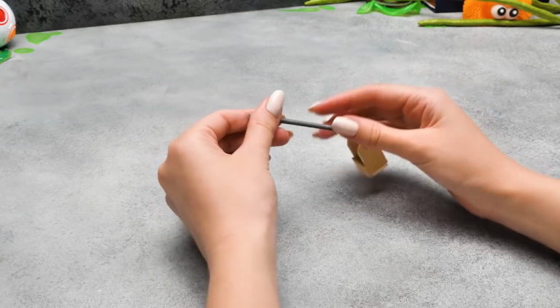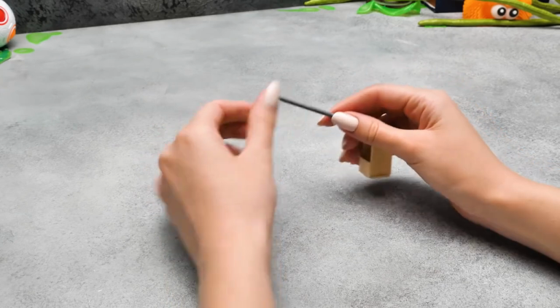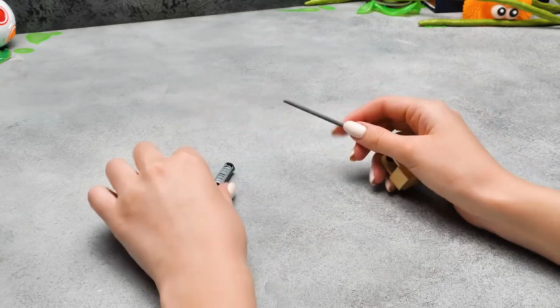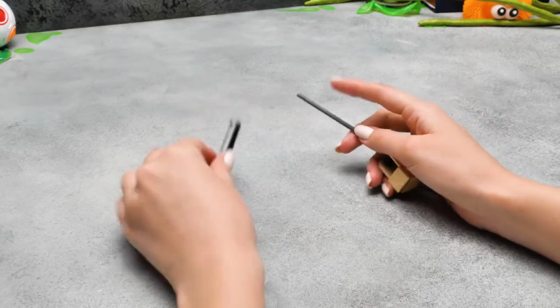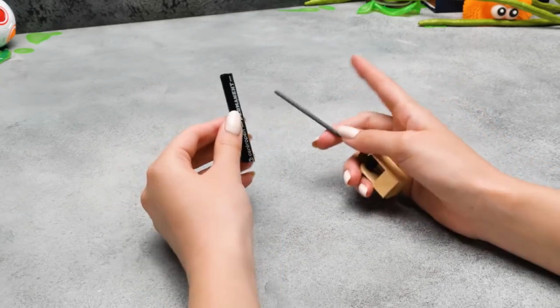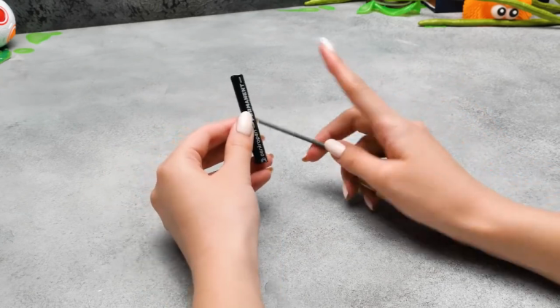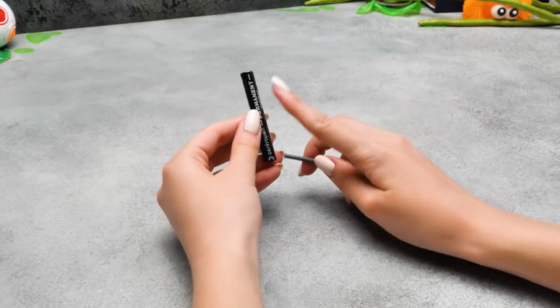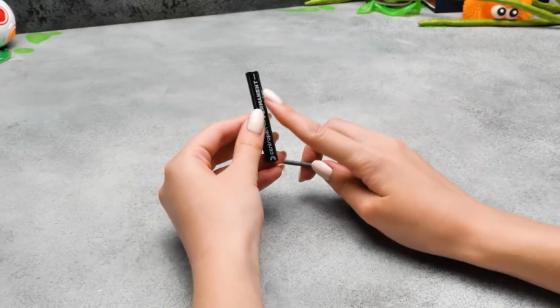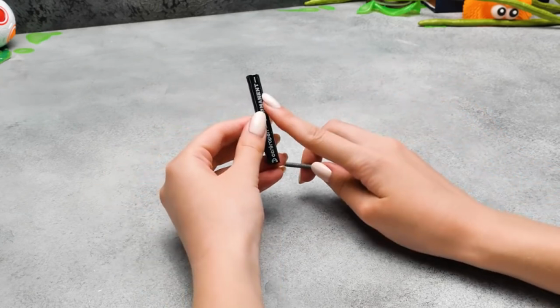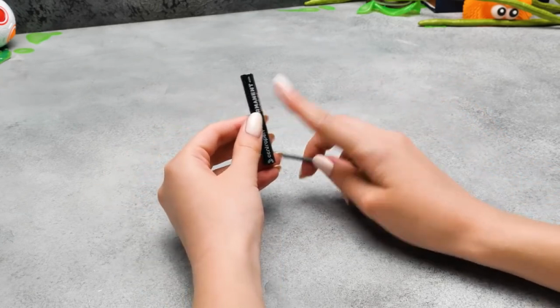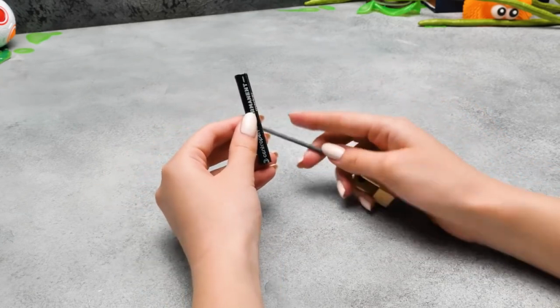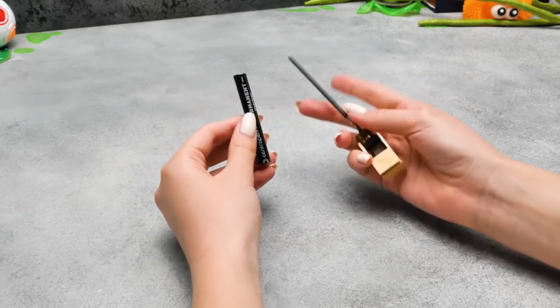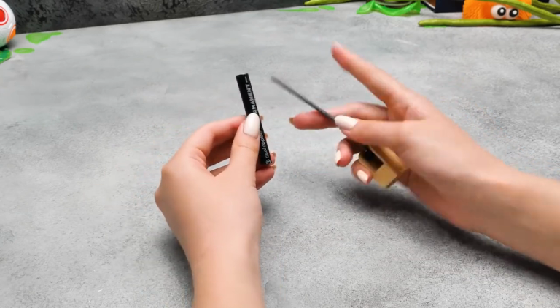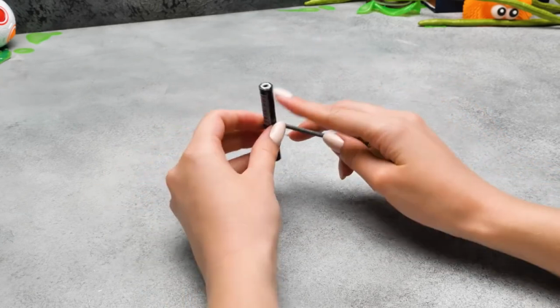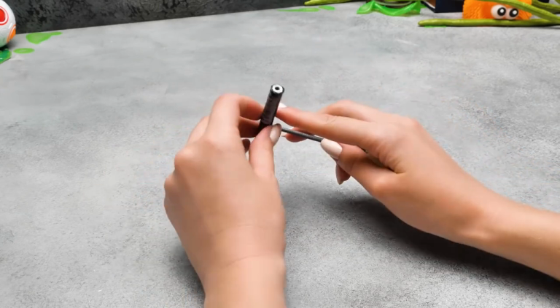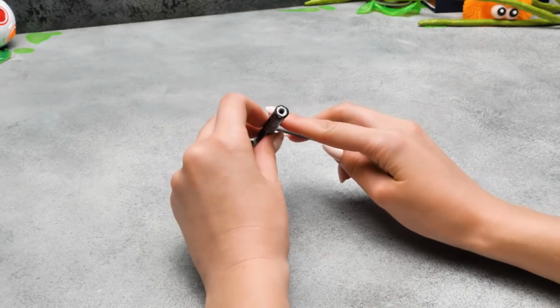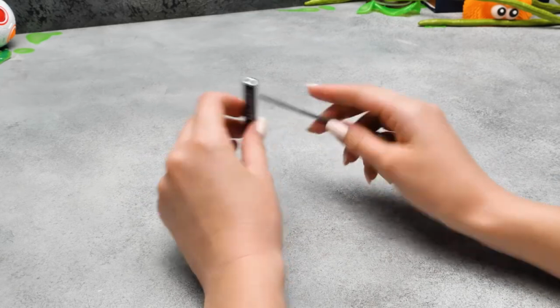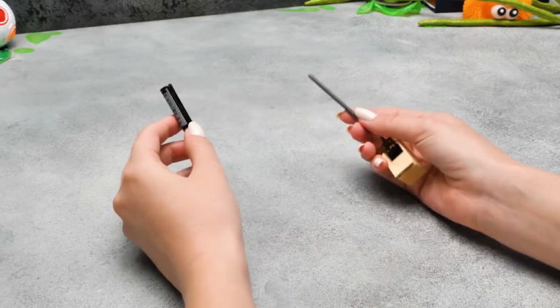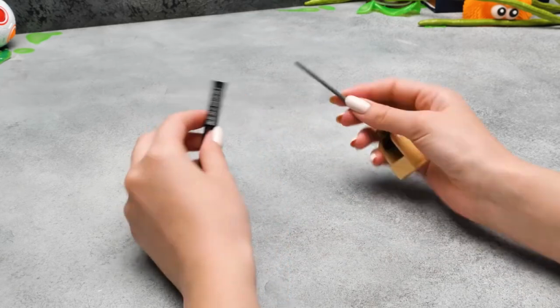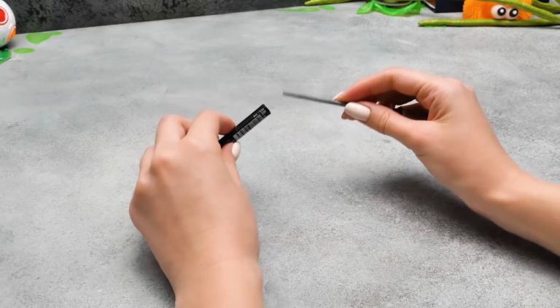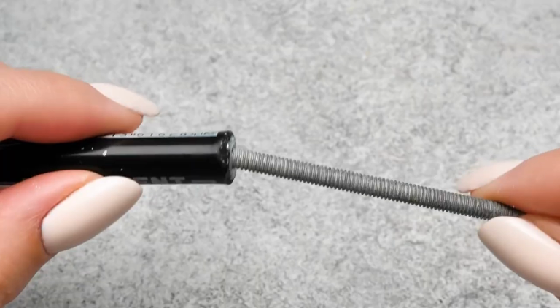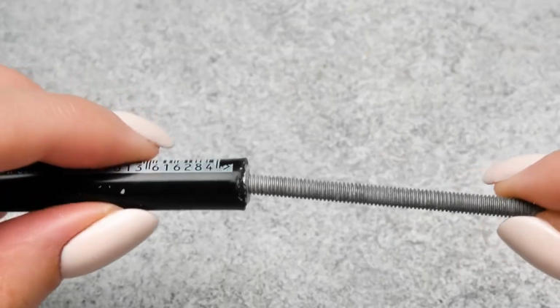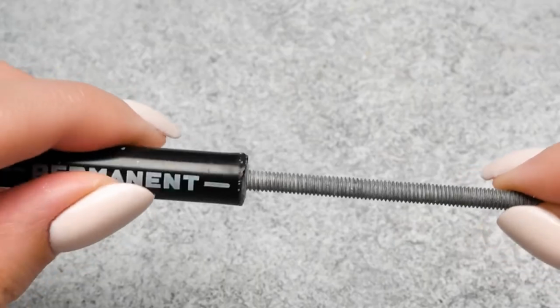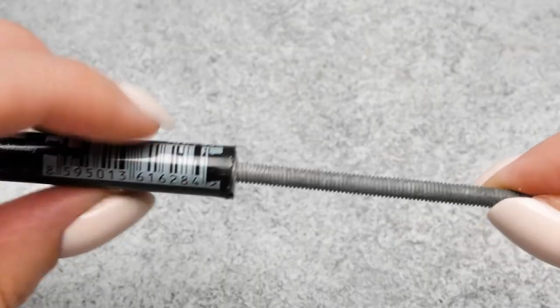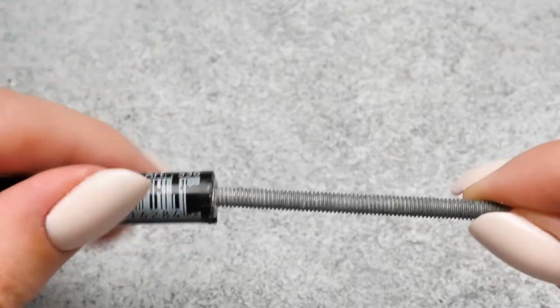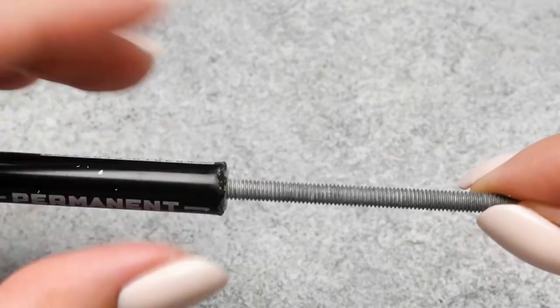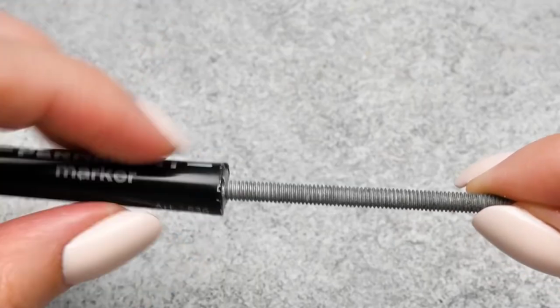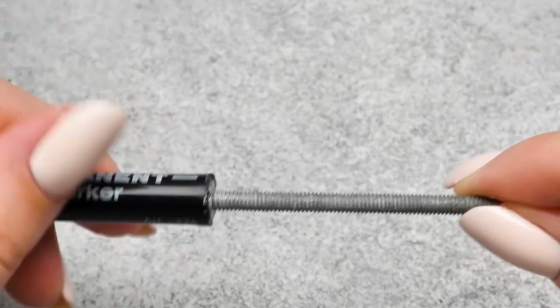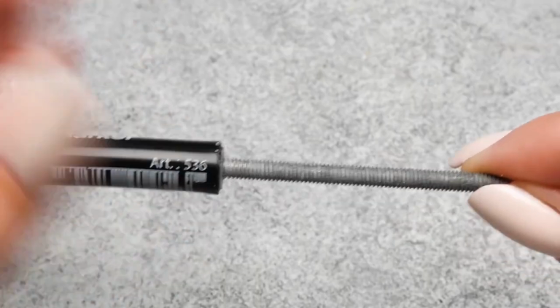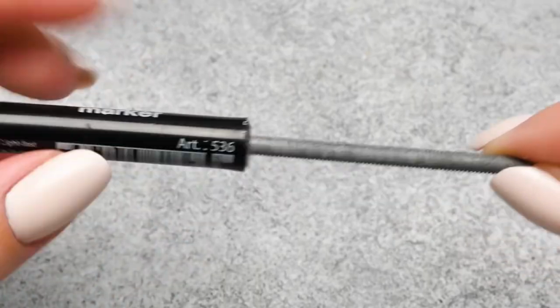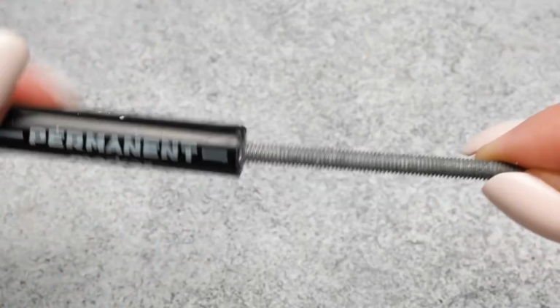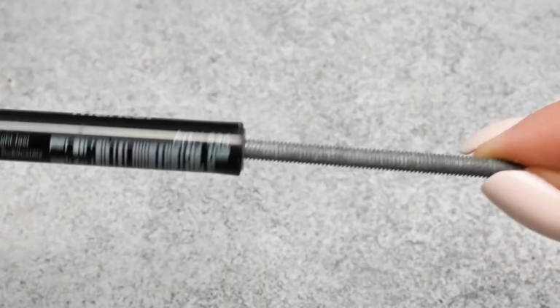Here you'll have to cut the marker and put a nut inside and secure it with glue! Let's see how it's gonna work! There we go!